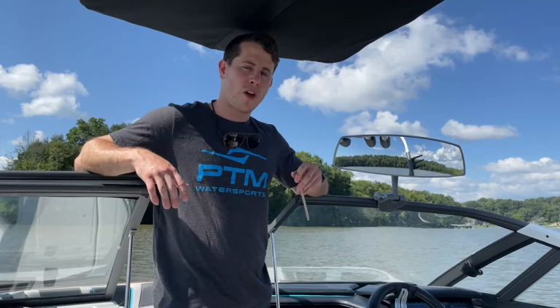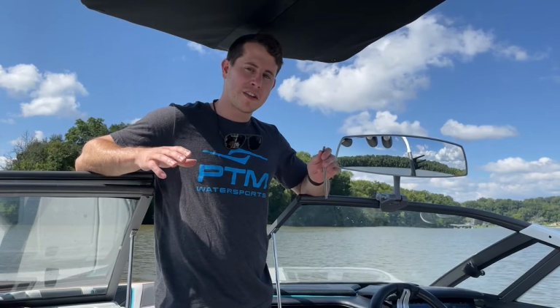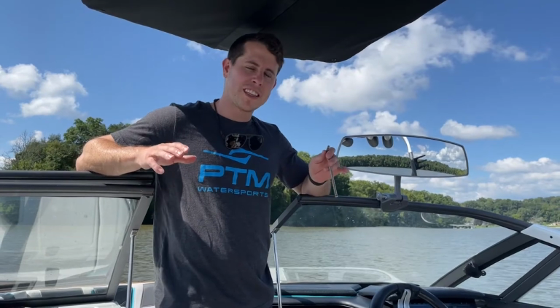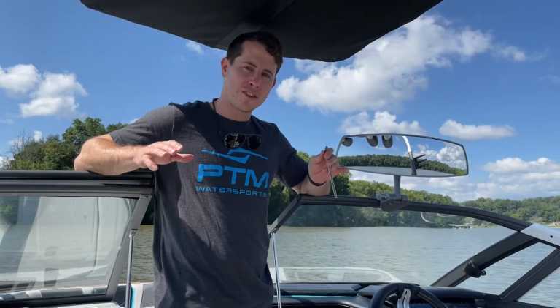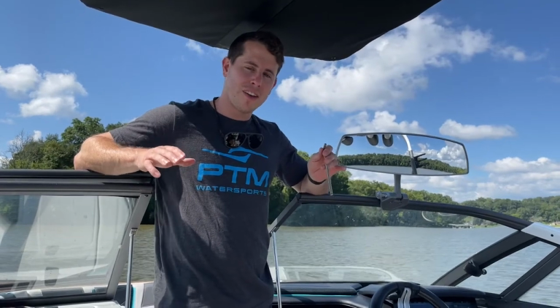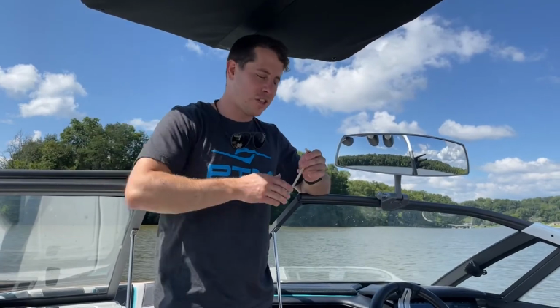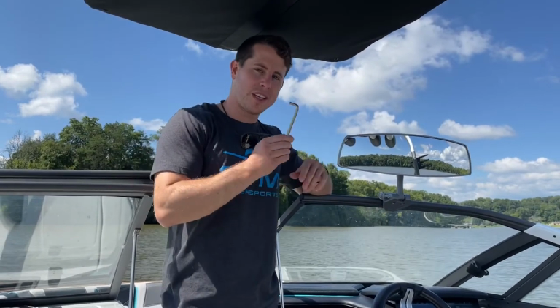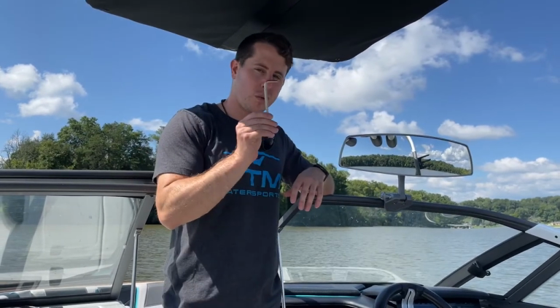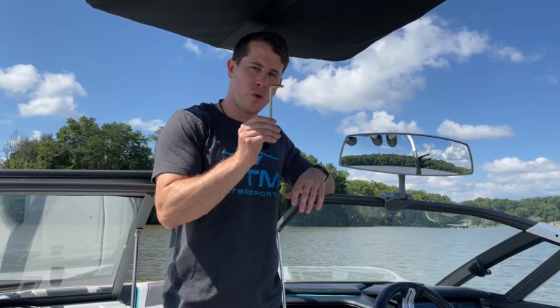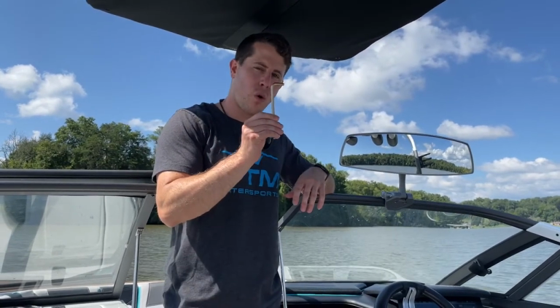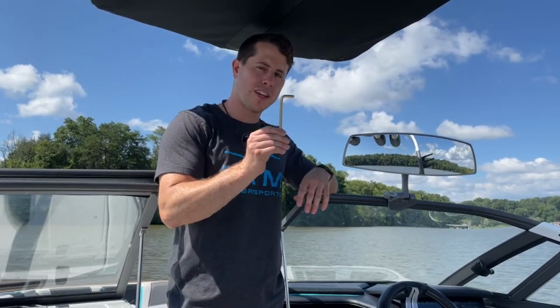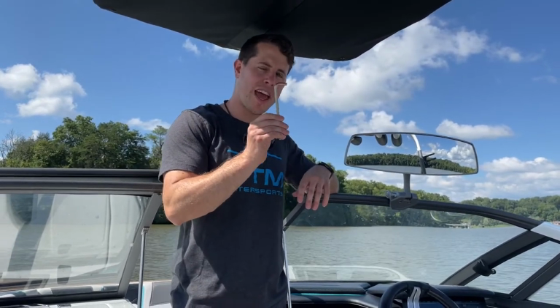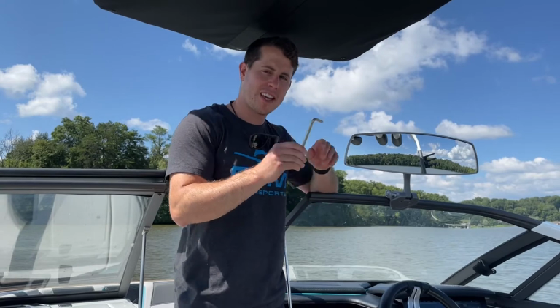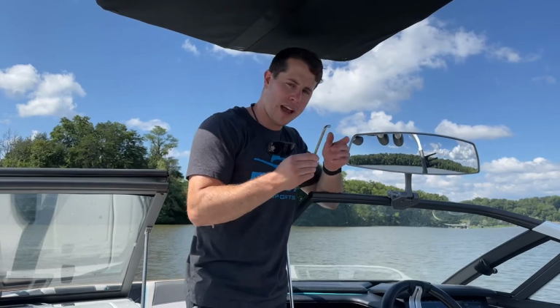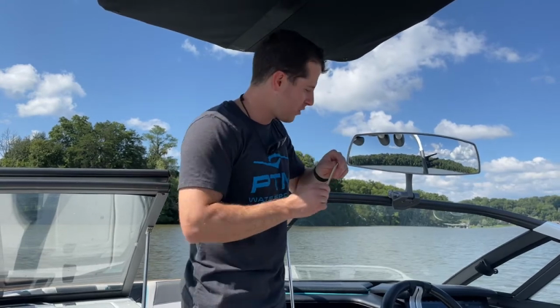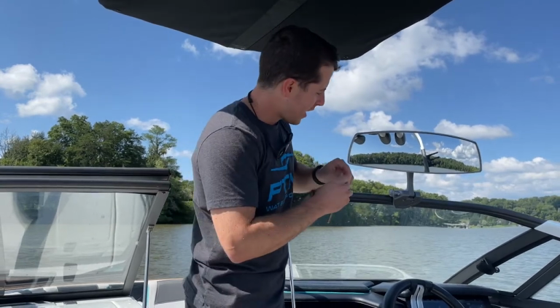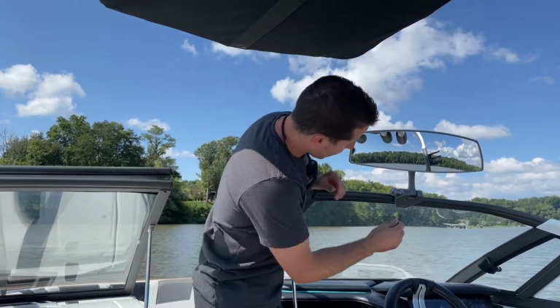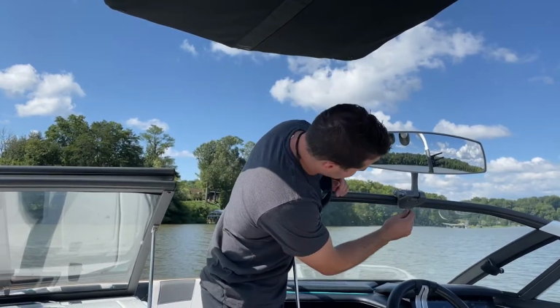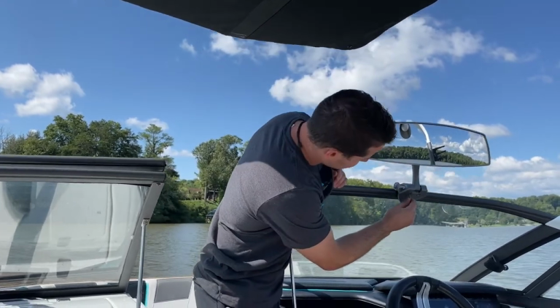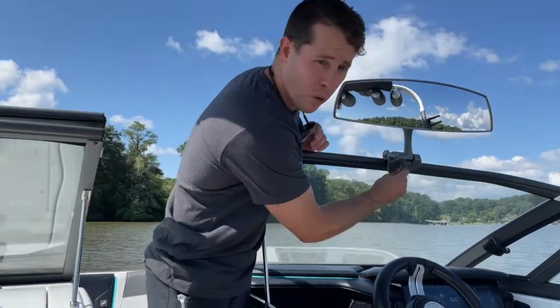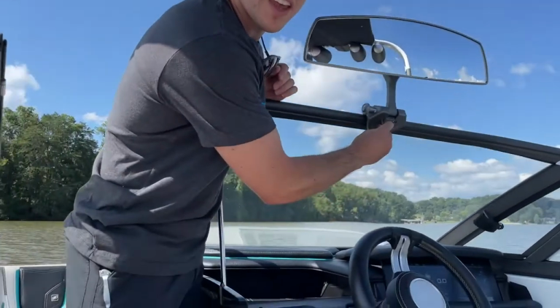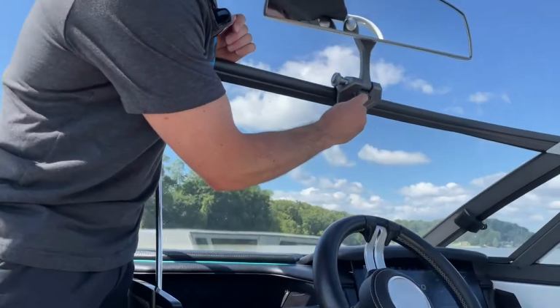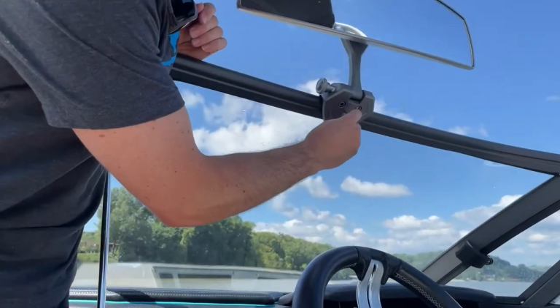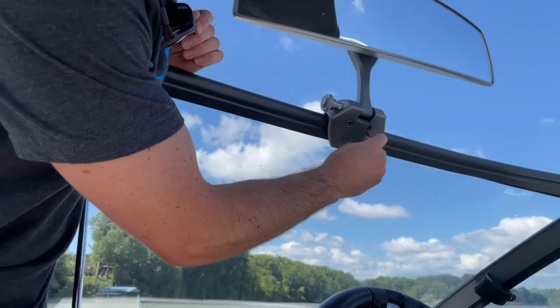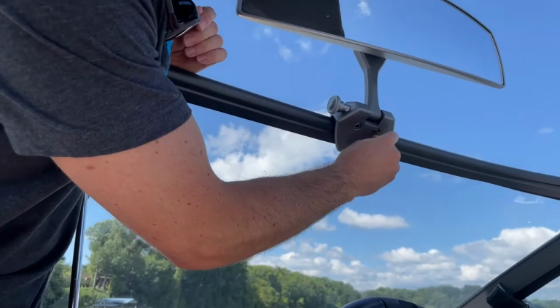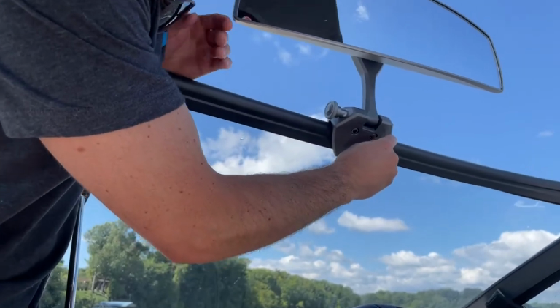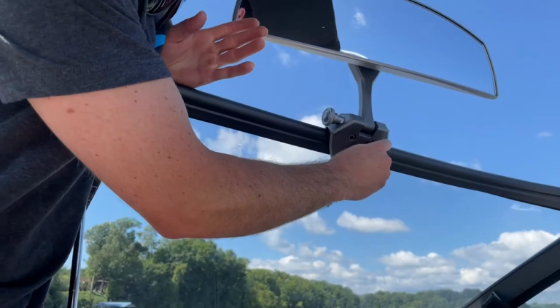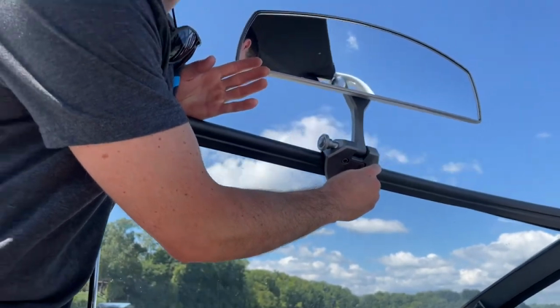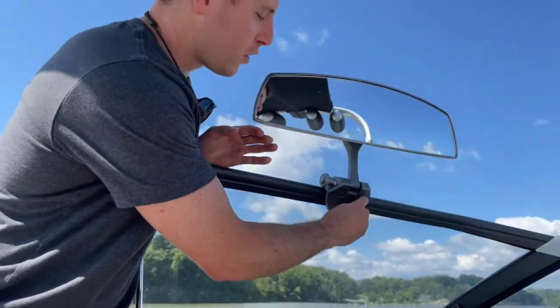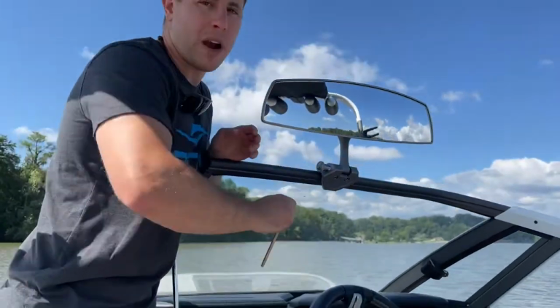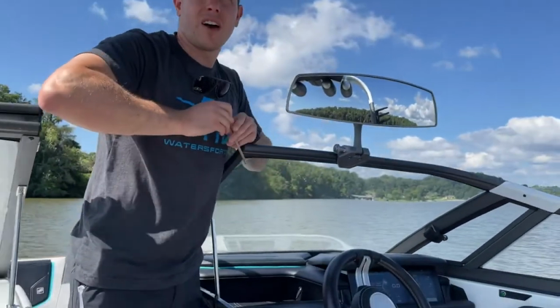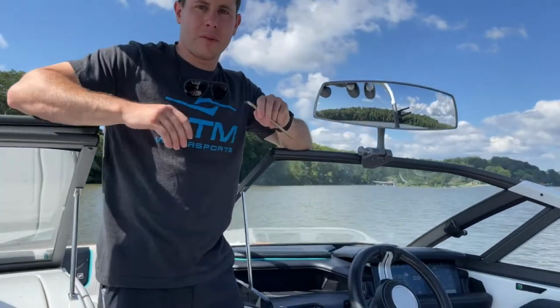Okay, so let's get to the install — it's super easy. You need one tool: a quarter inch hex key or Allen wrench. And that's going to connect to these bolts at the bottom, which will loosen and tighten your bracket into place.